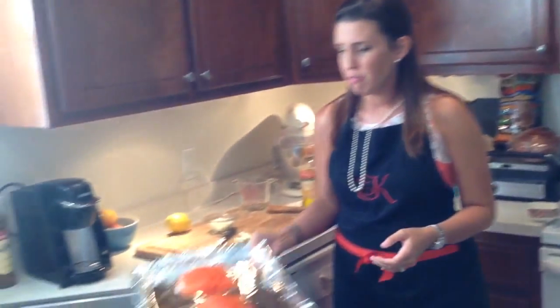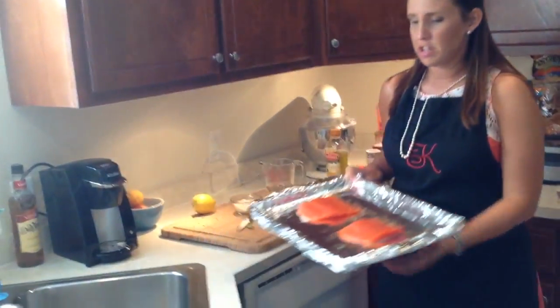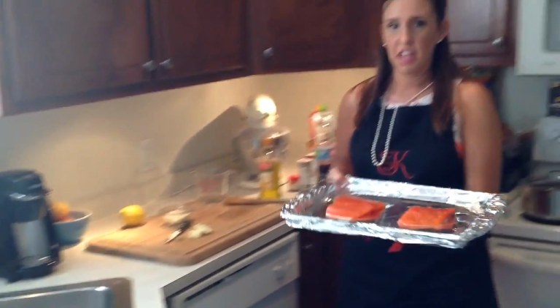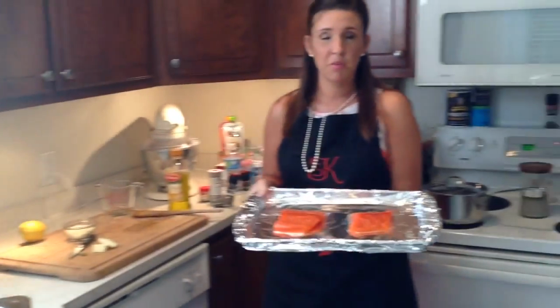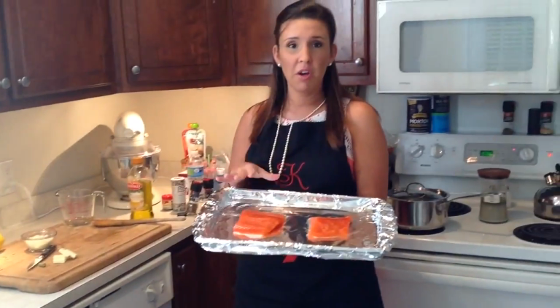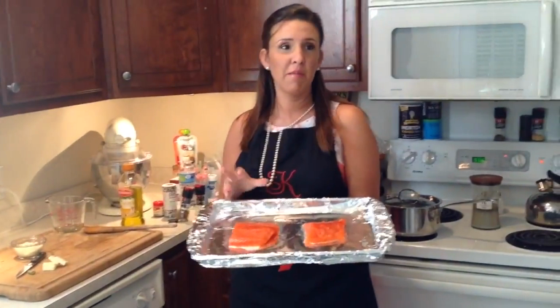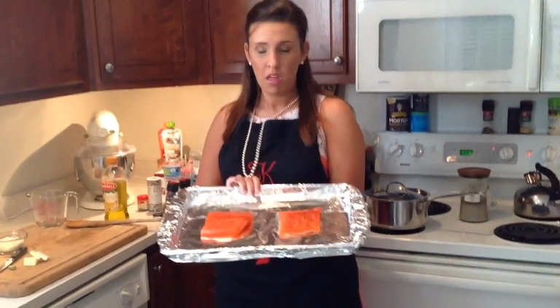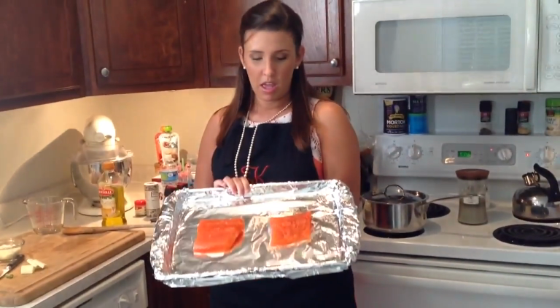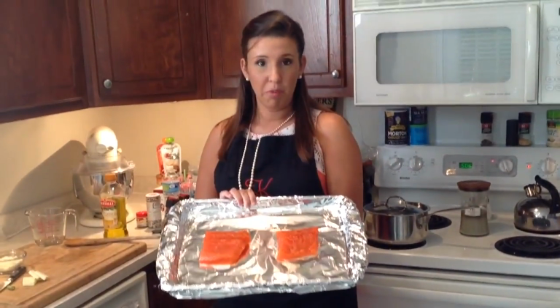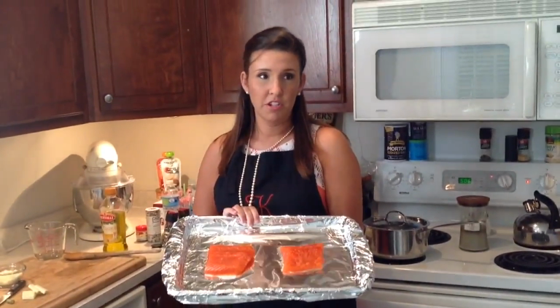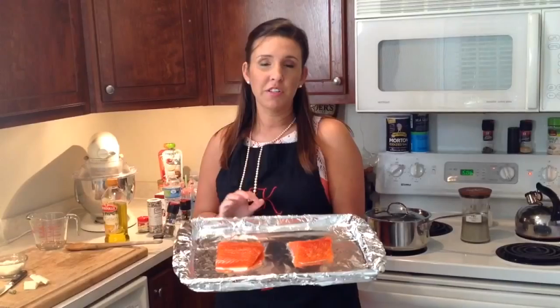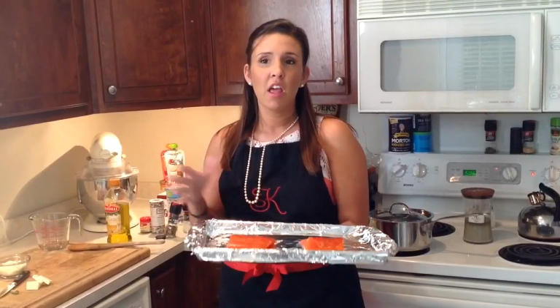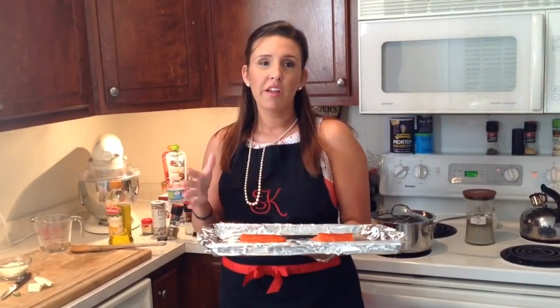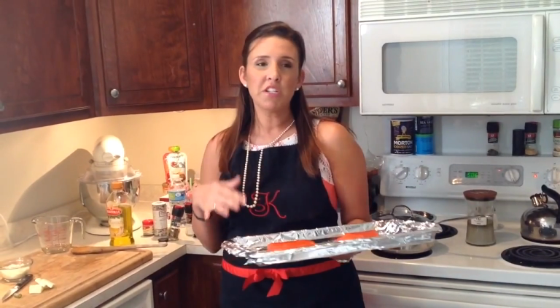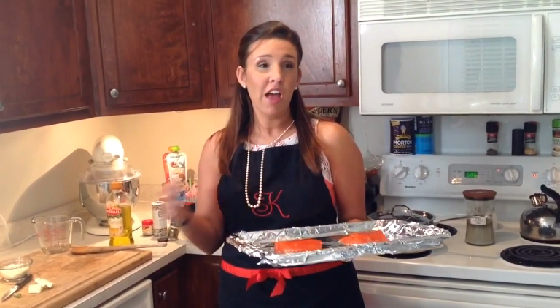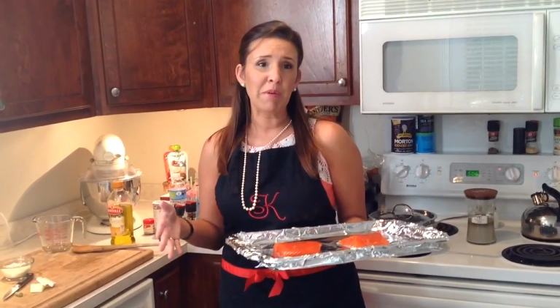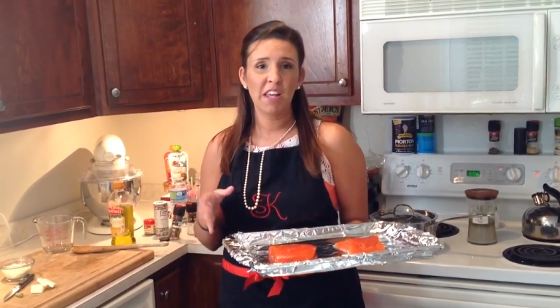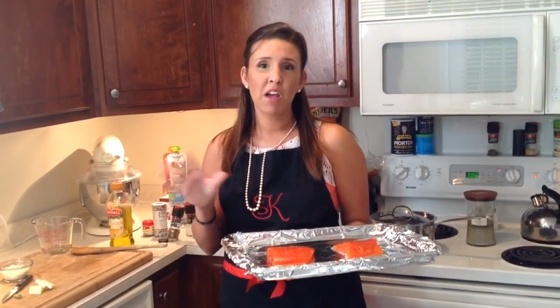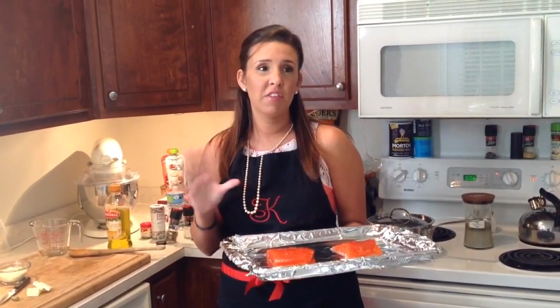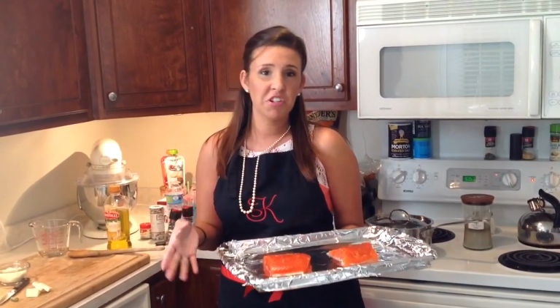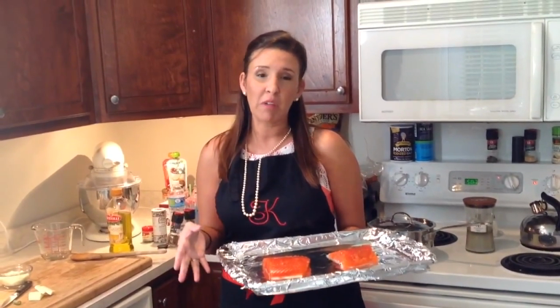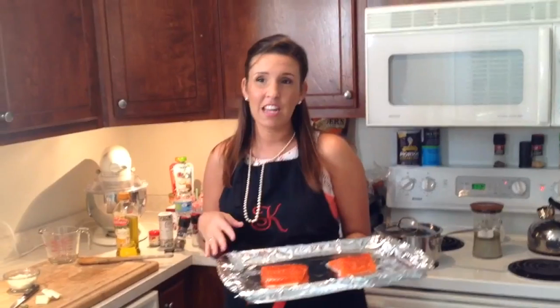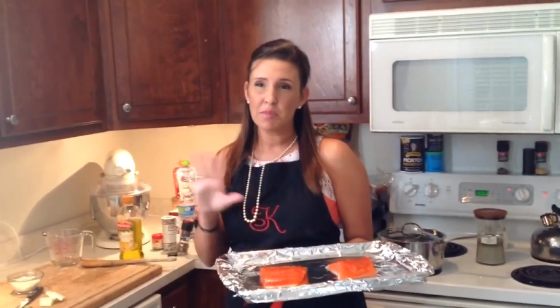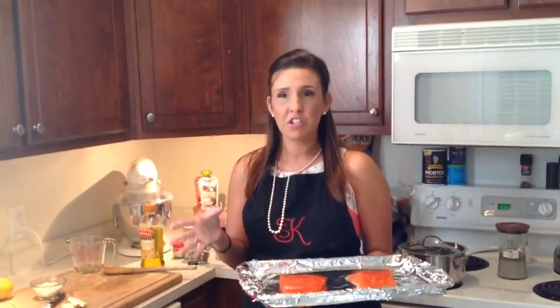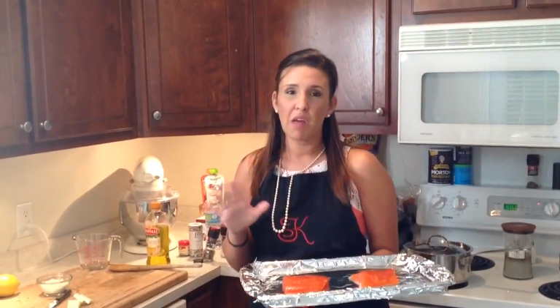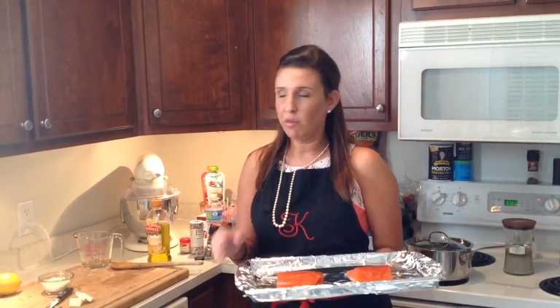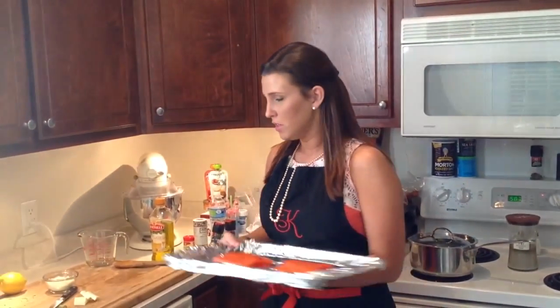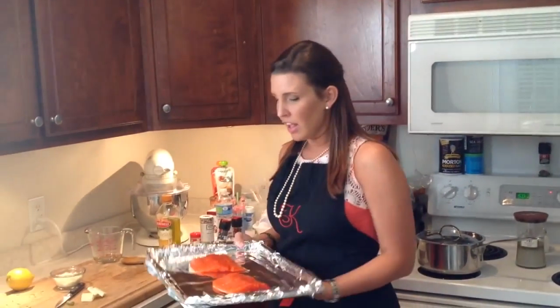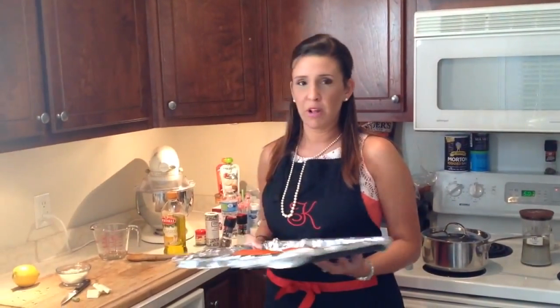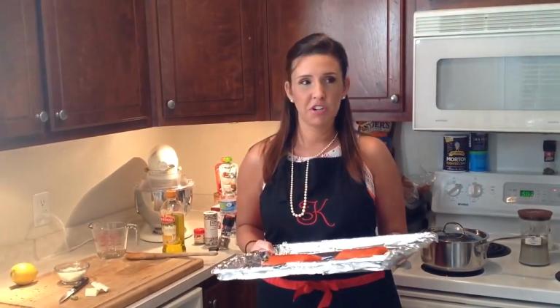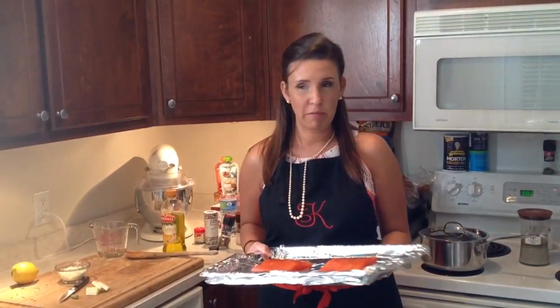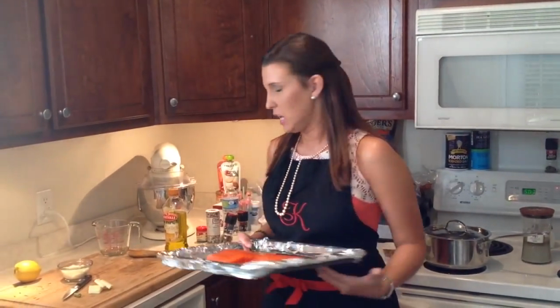I have portioned our salmon — this was coho salmon and I've portioned it into two portions. It pretty much depends on how many people you're feeding and what kind of portions your family likes to eat. That's generally up to you. I like to do a pretty big portion — my family likes to eat.